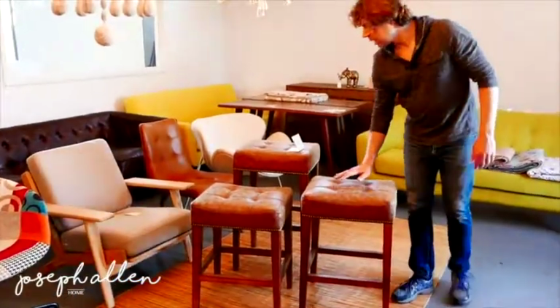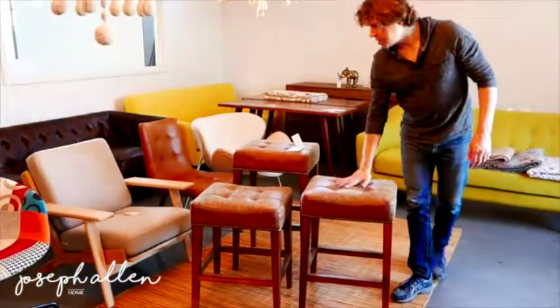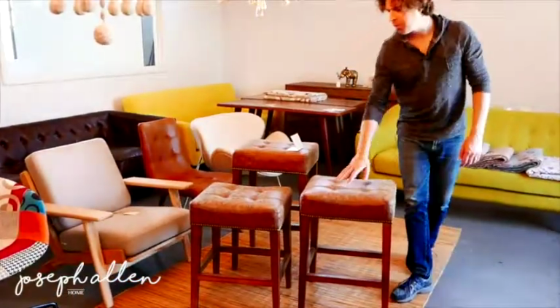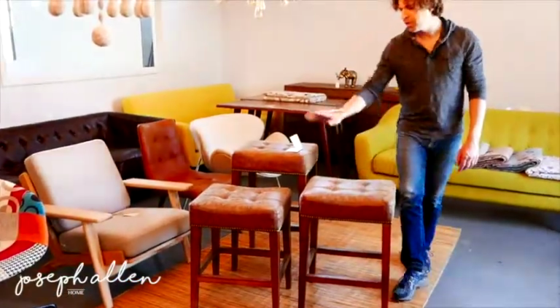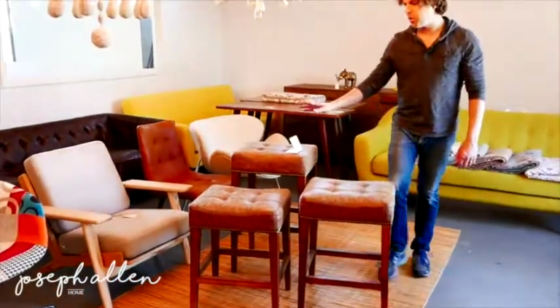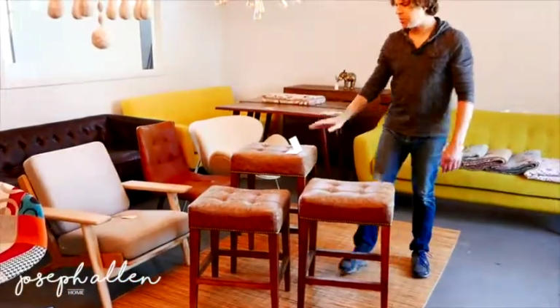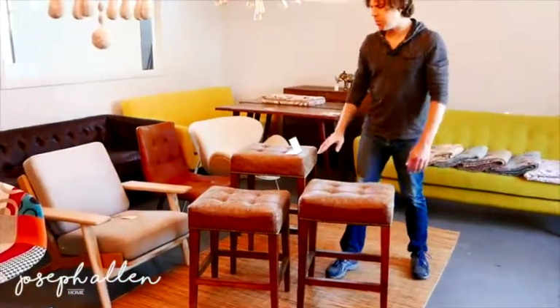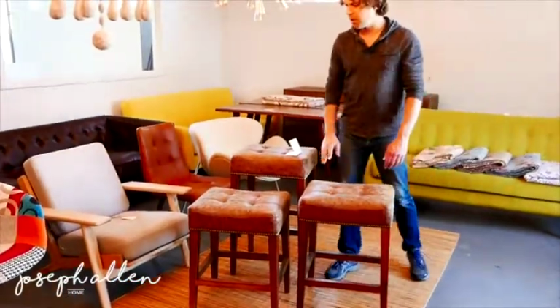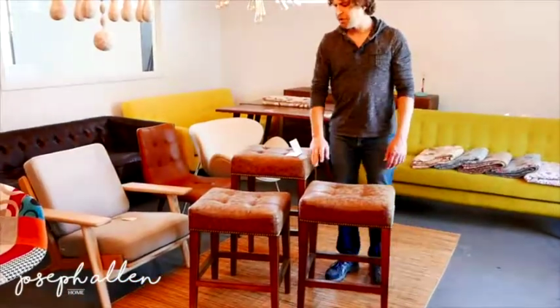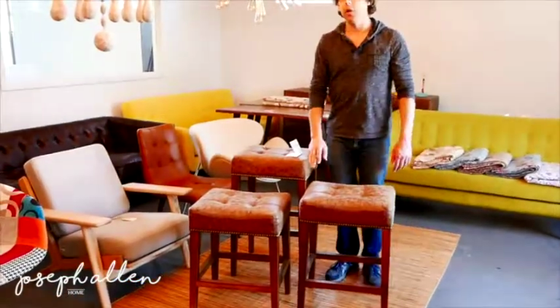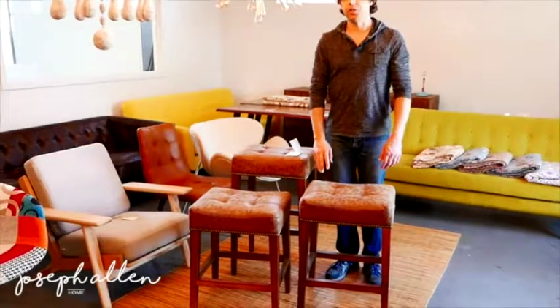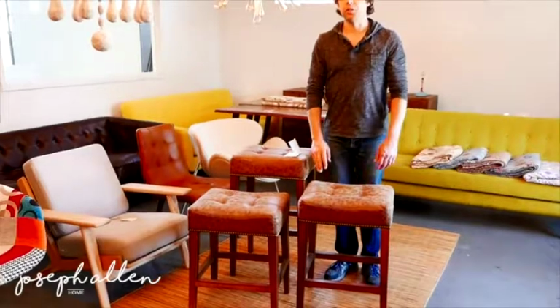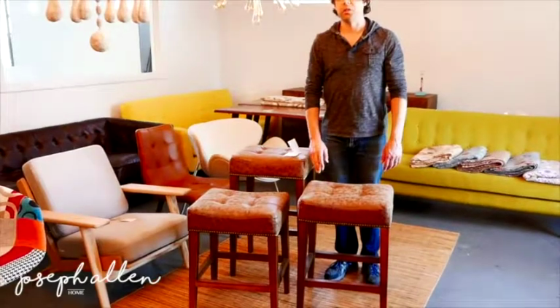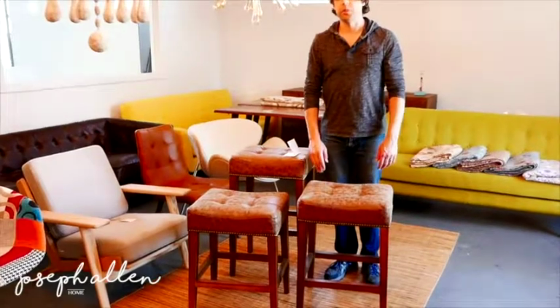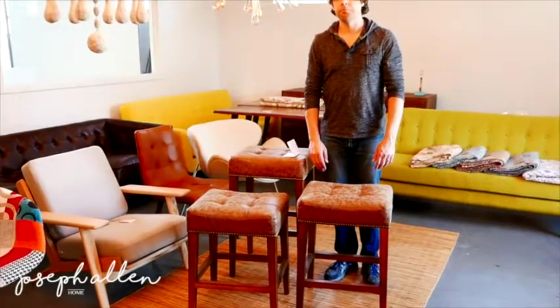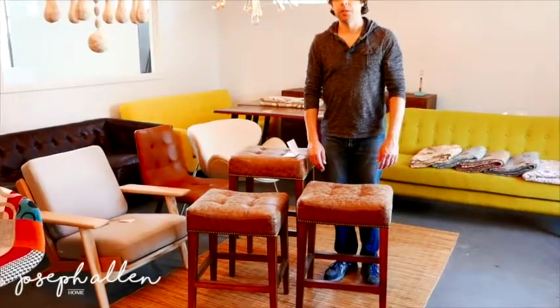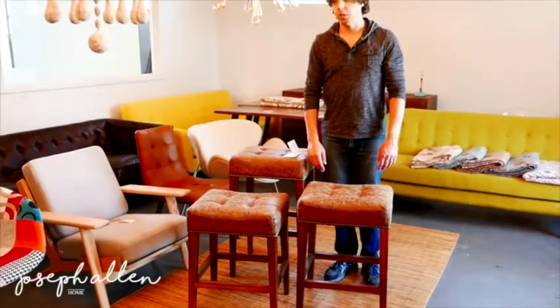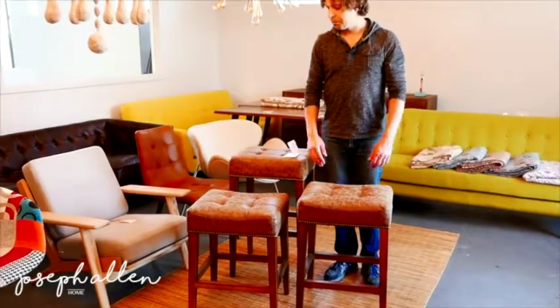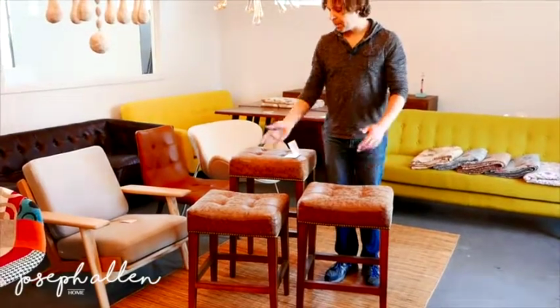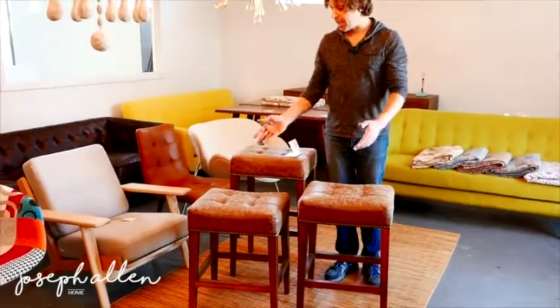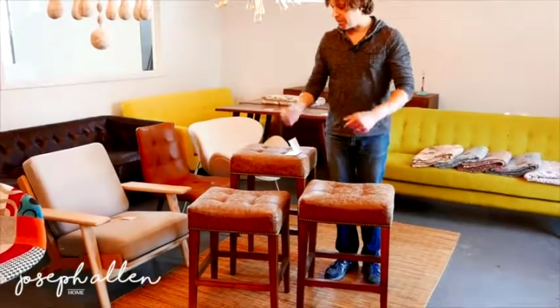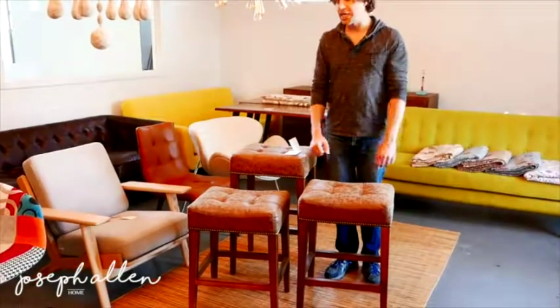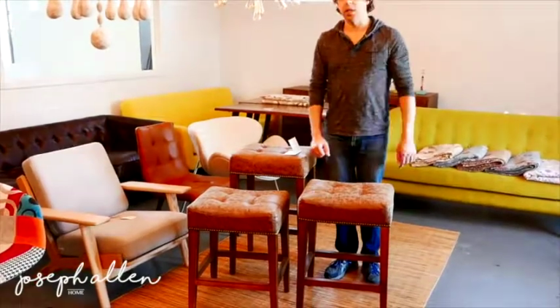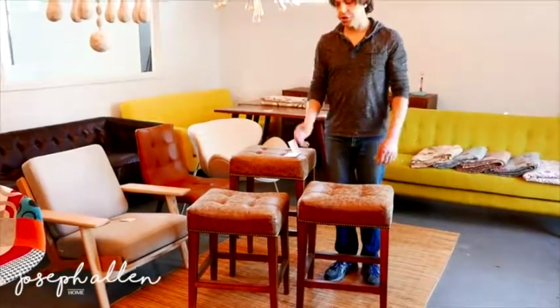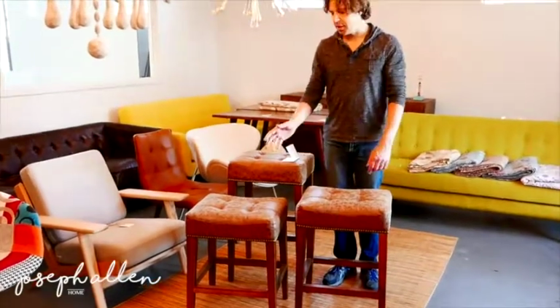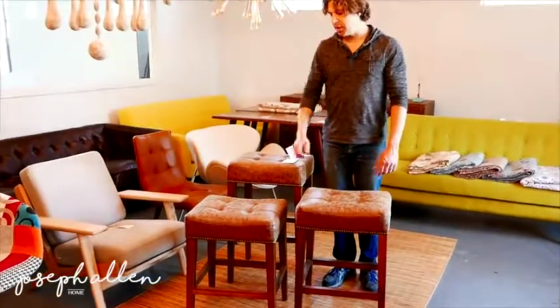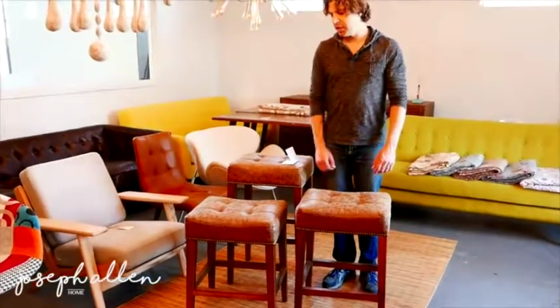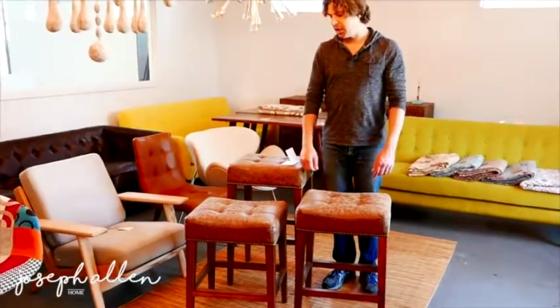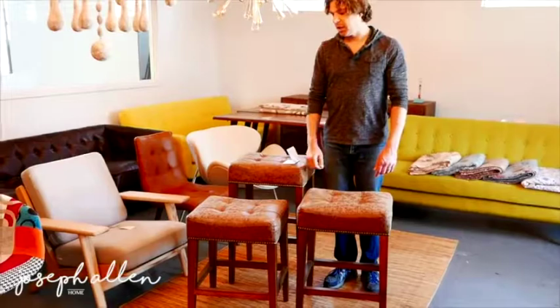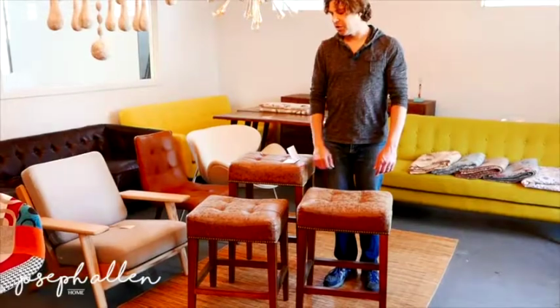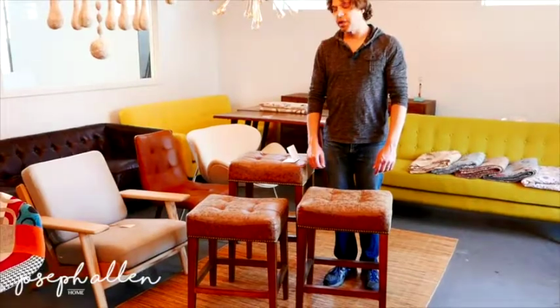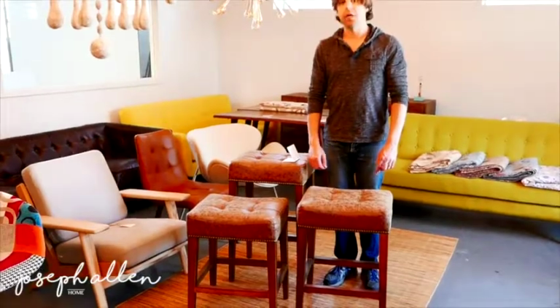There are so many different areas you can use these stools. Again, the natural collection in the vintage leather brown.